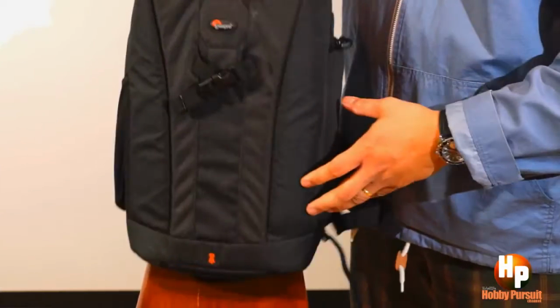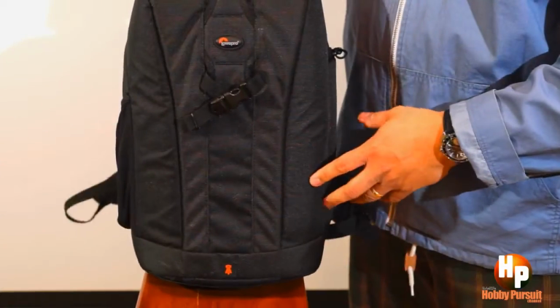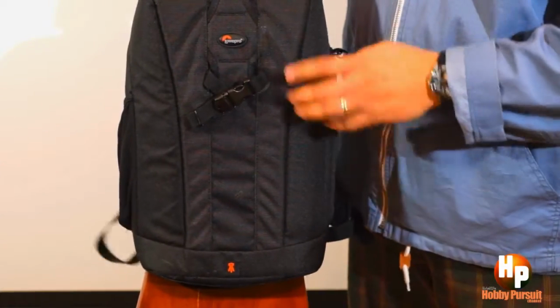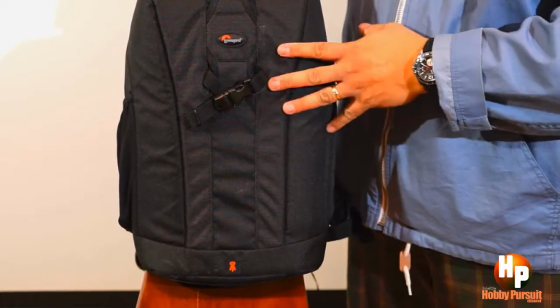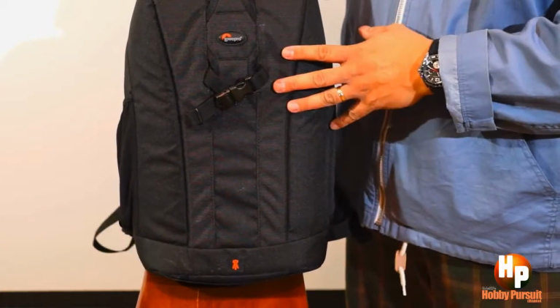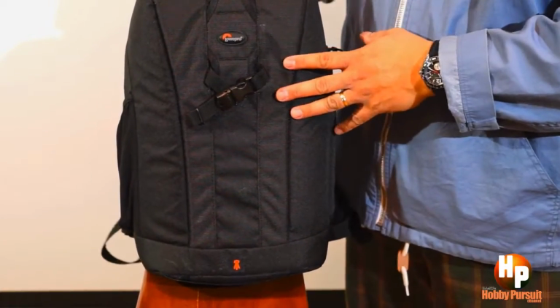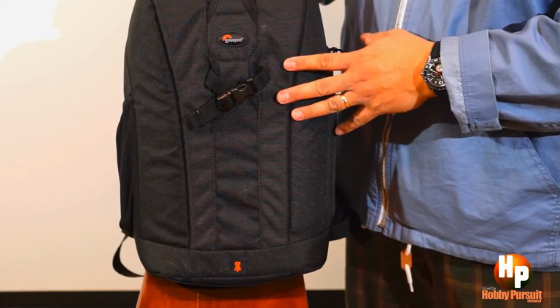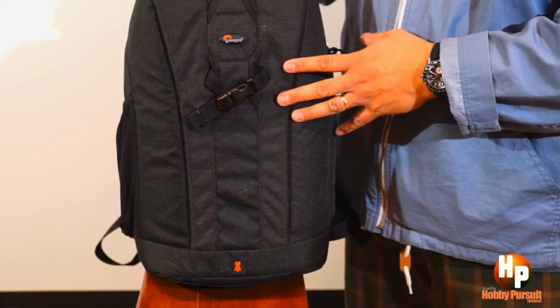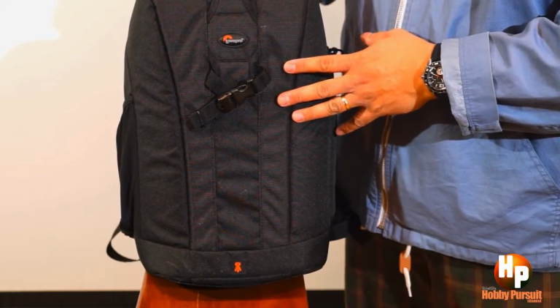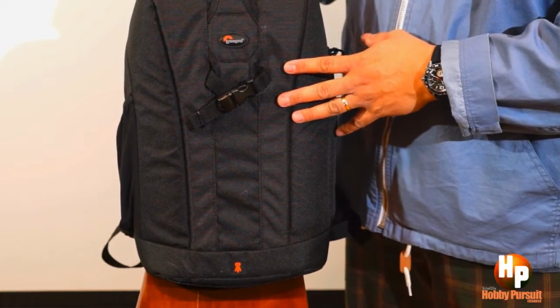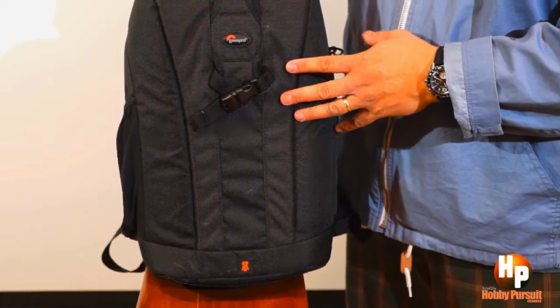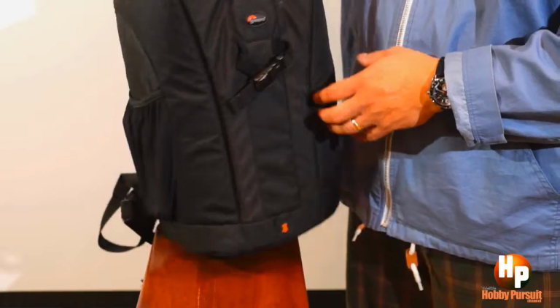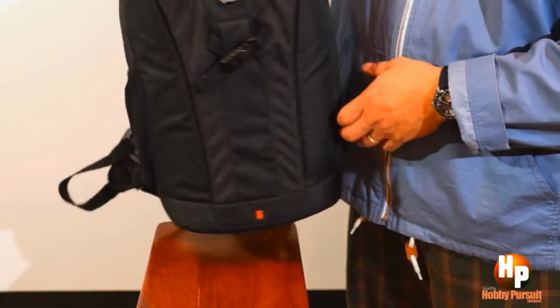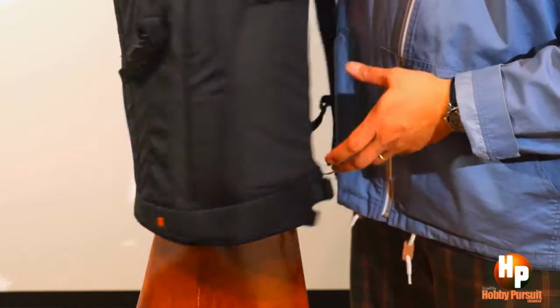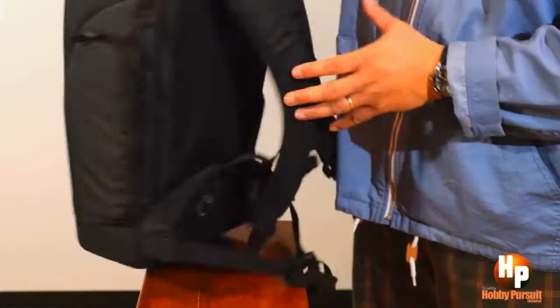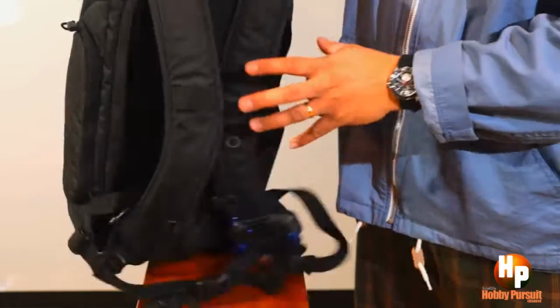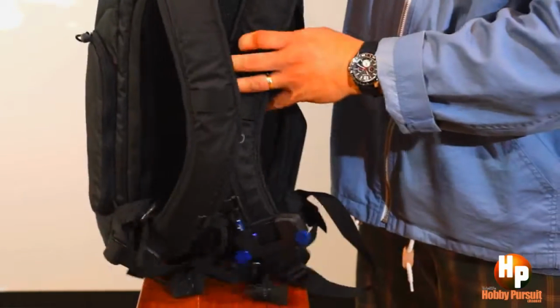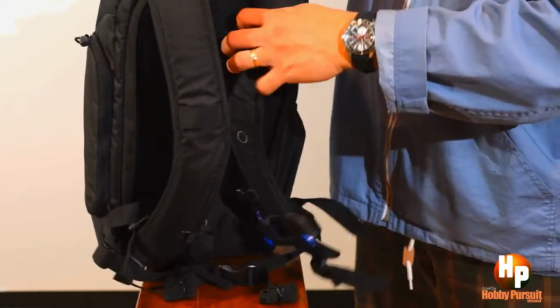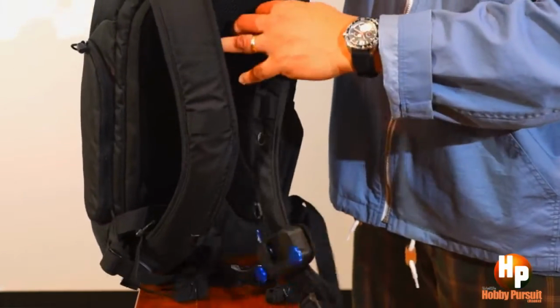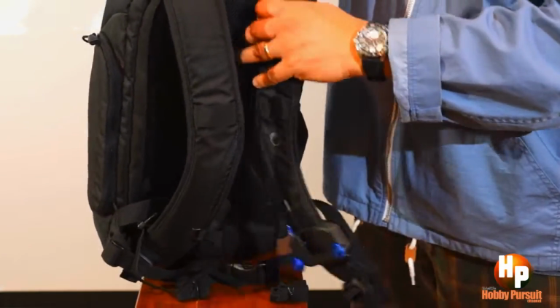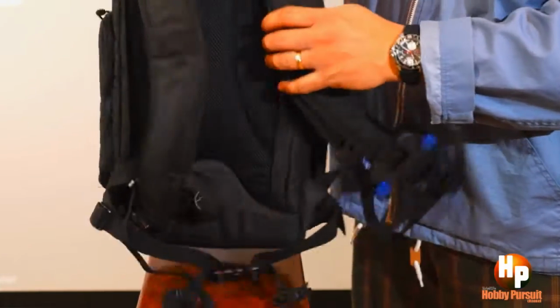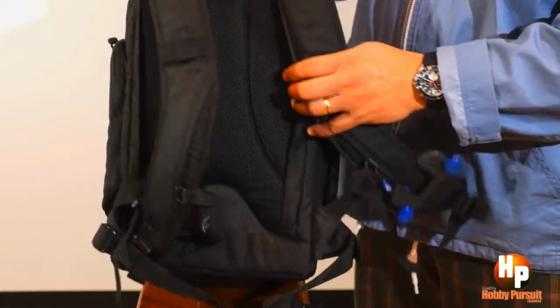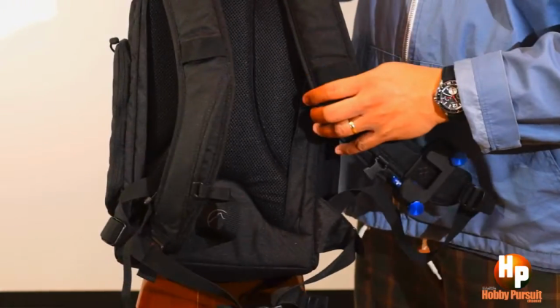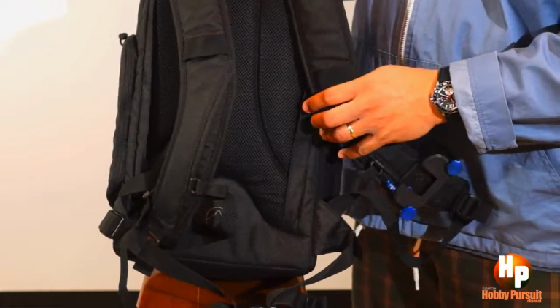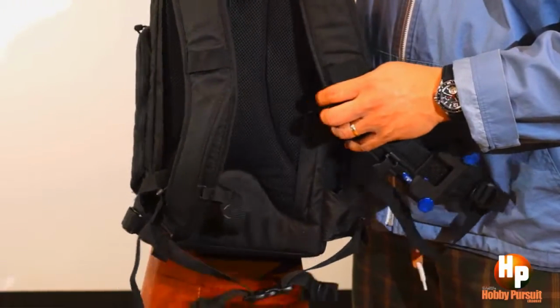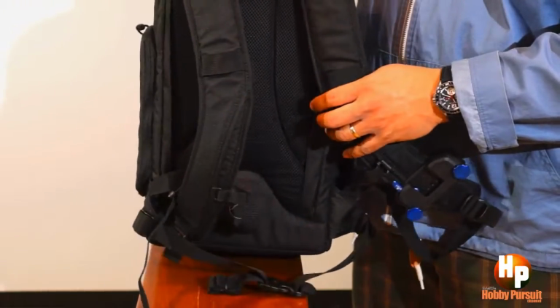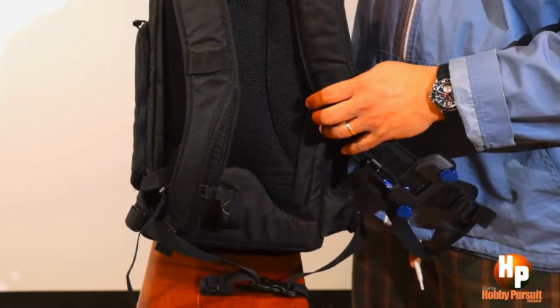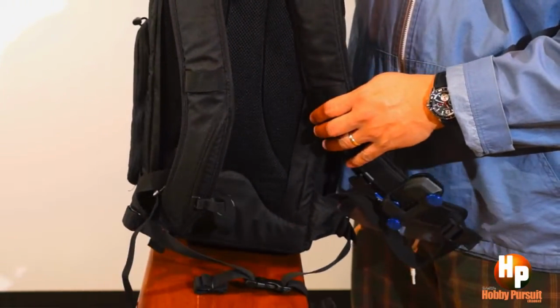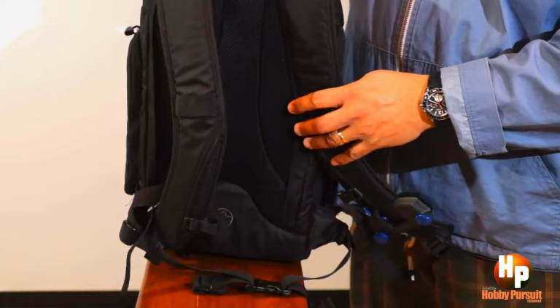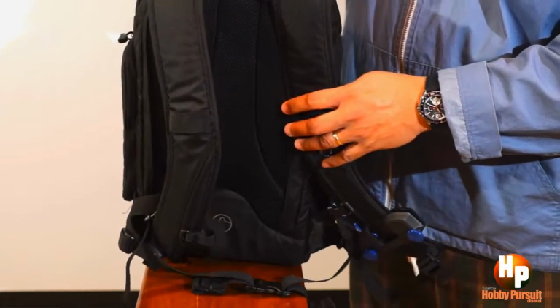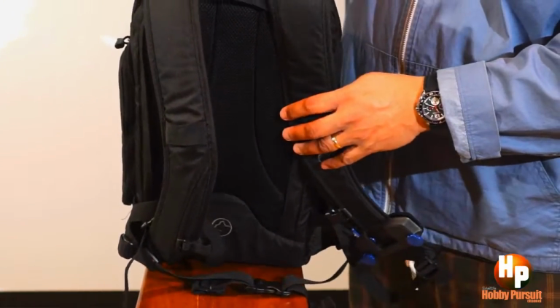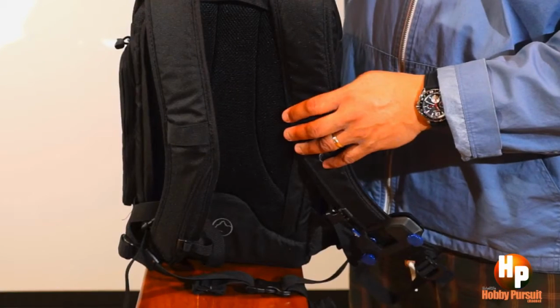There you have it — this is the Lowepro Flipside, and this is specifically for my Zeontag crane for traveling.